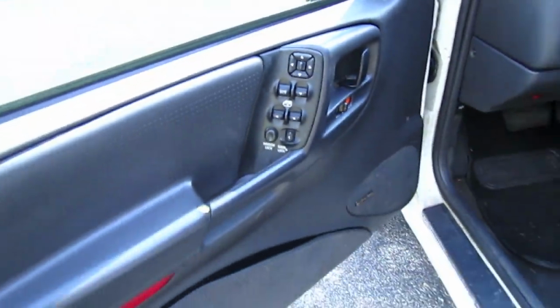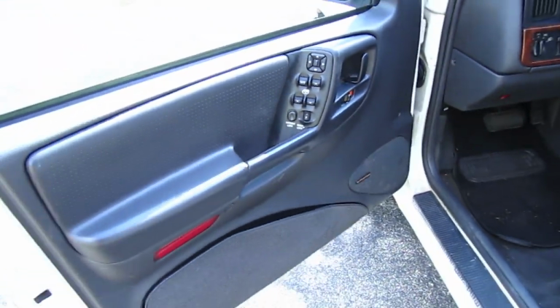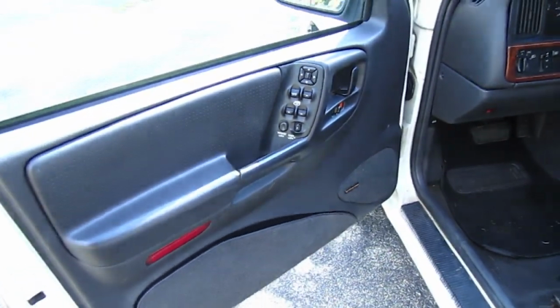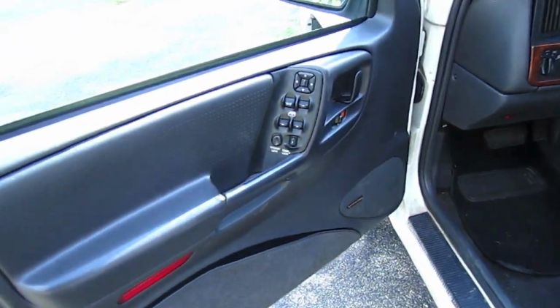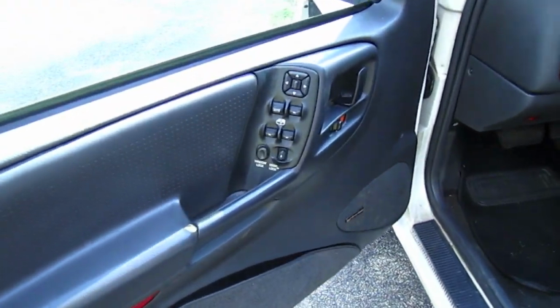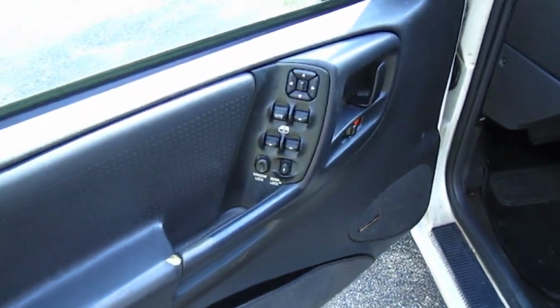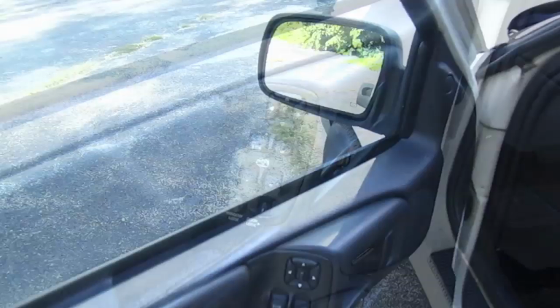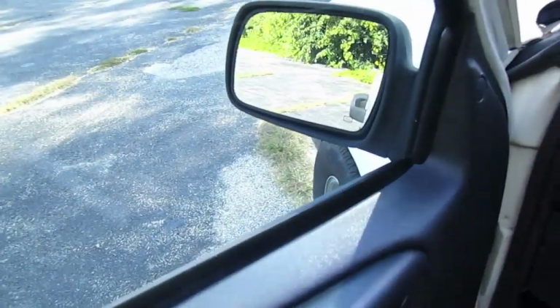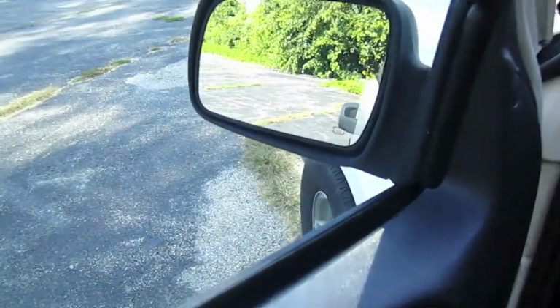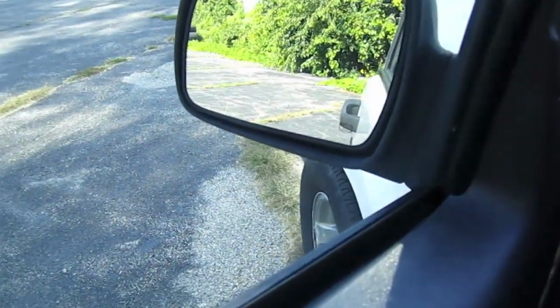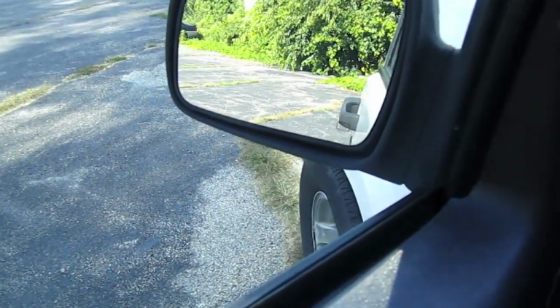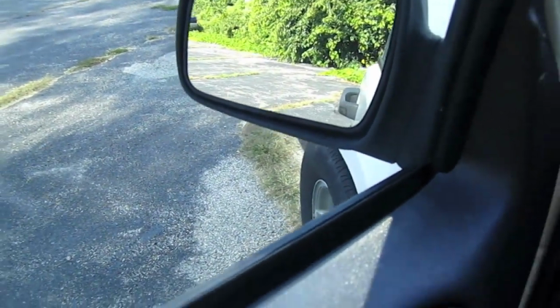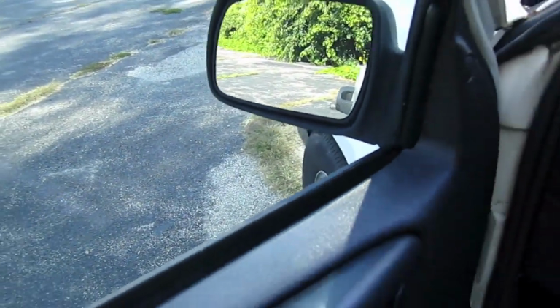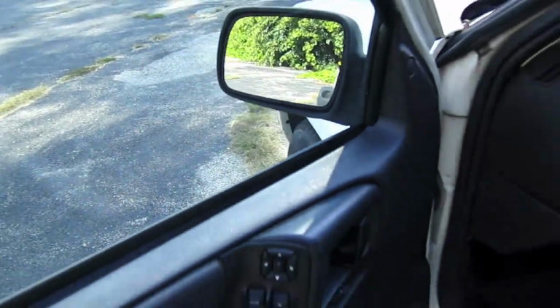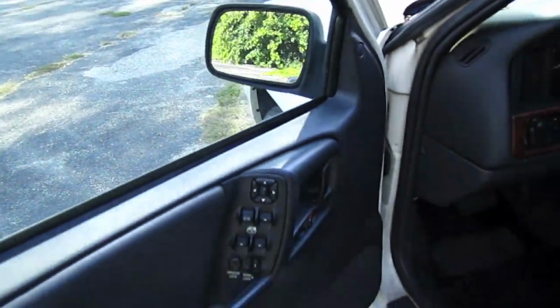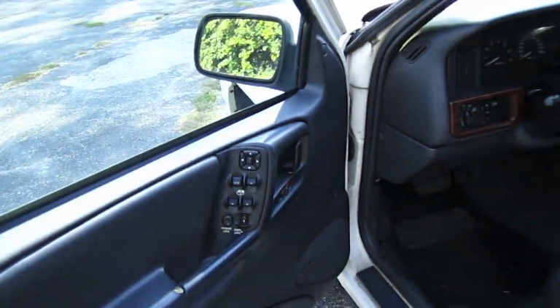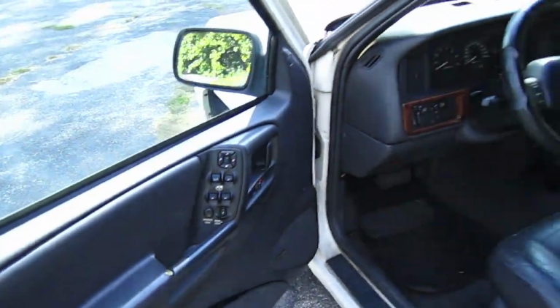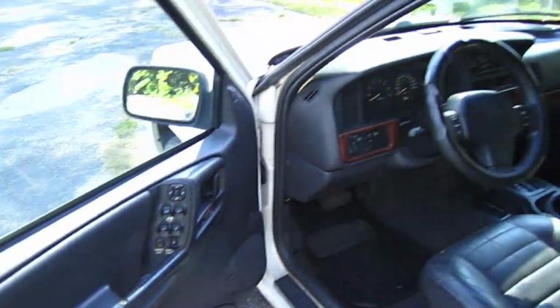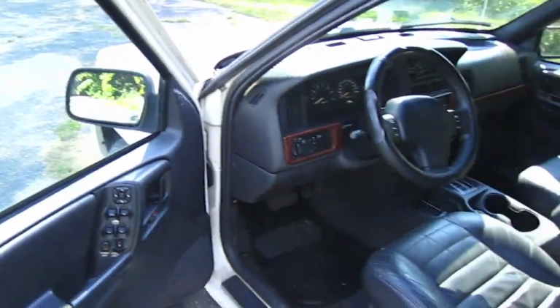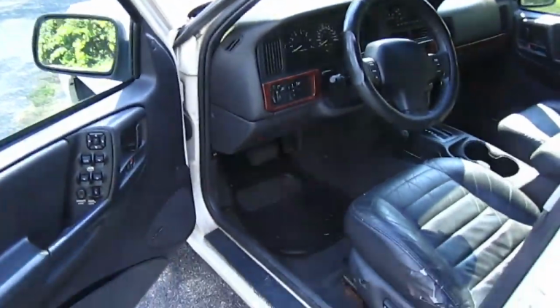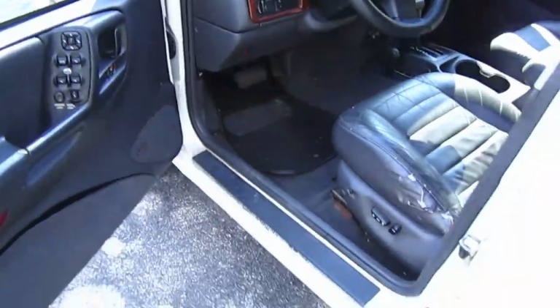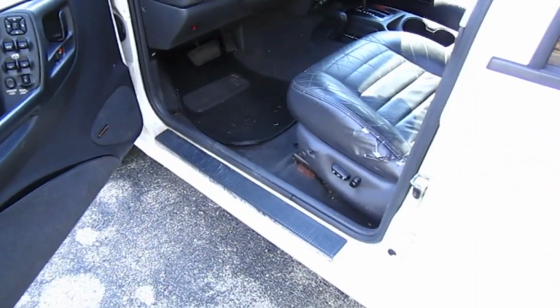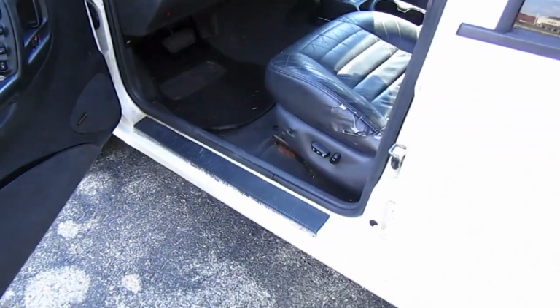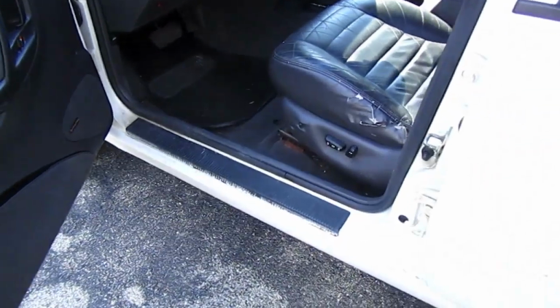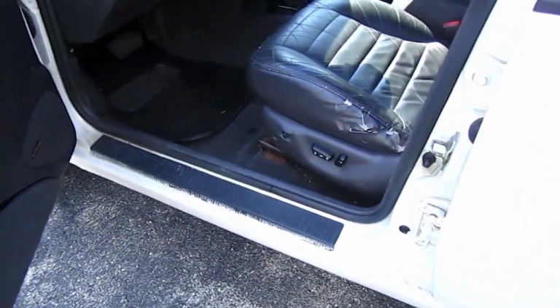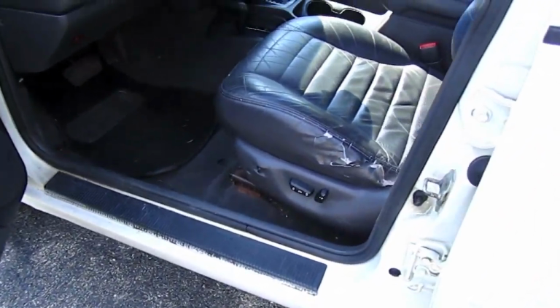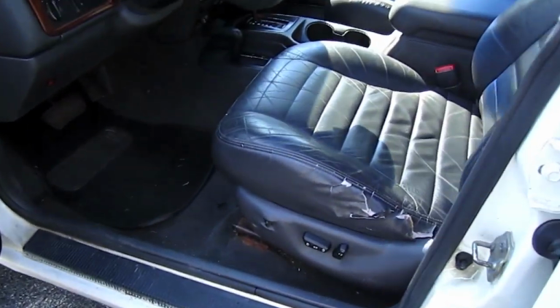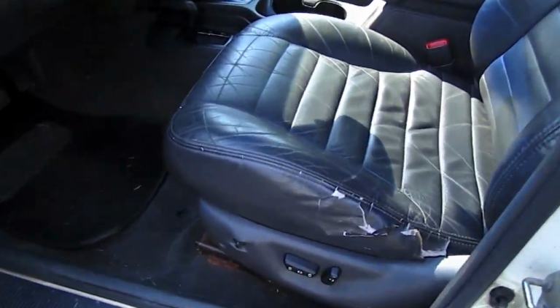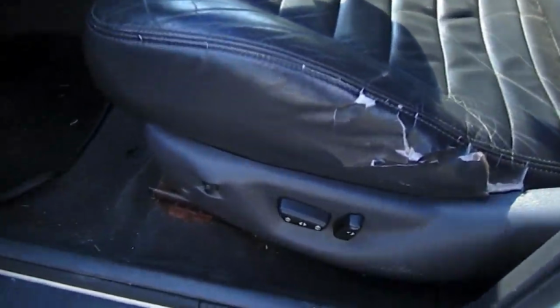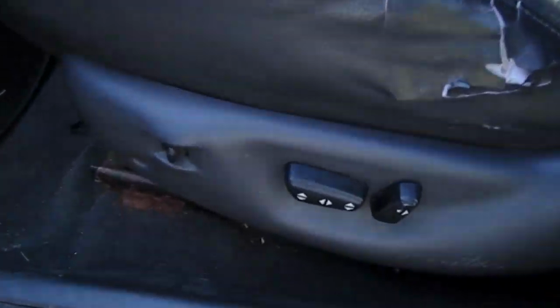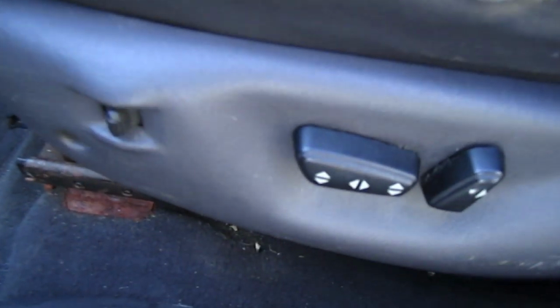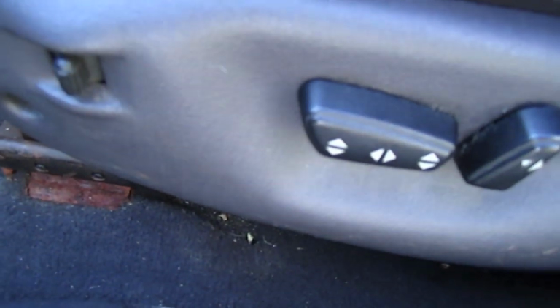Power locks, power windows, heated power mirrors, power seat adjustments, communications.